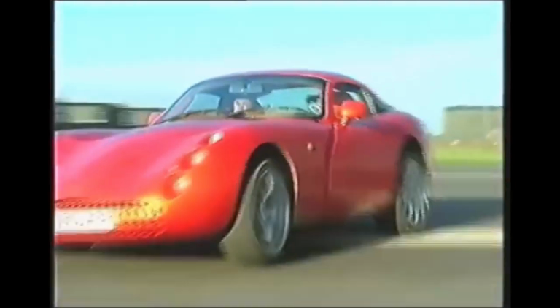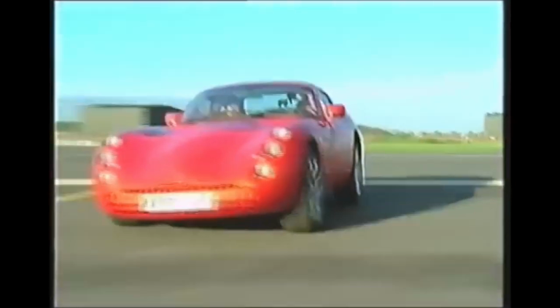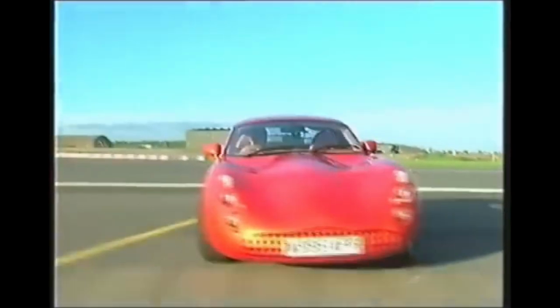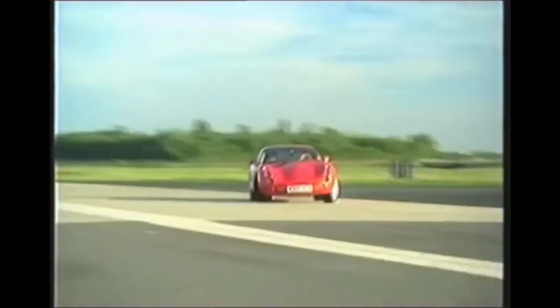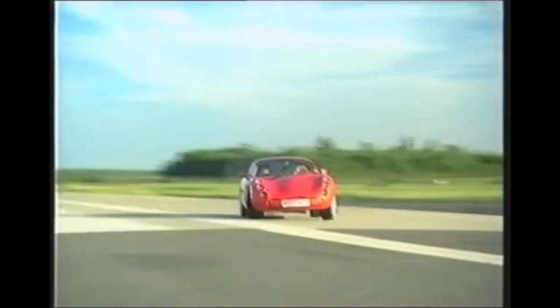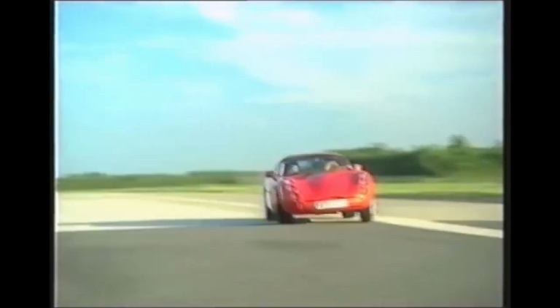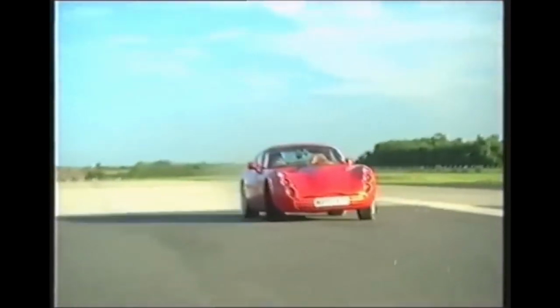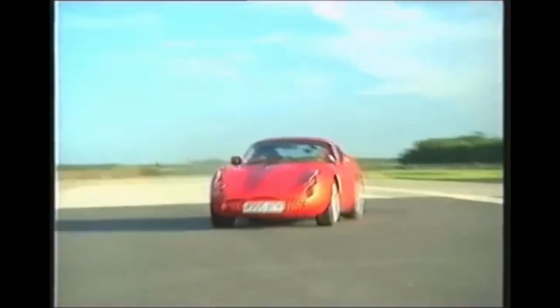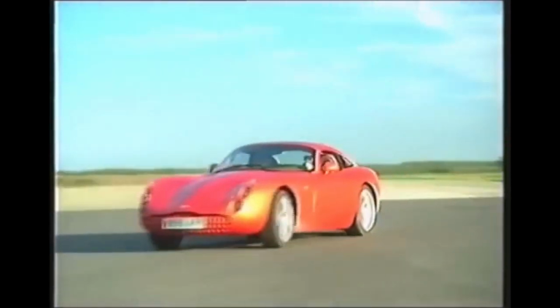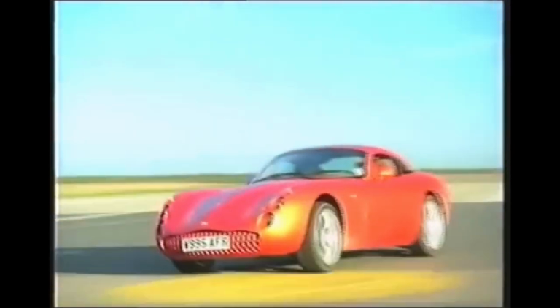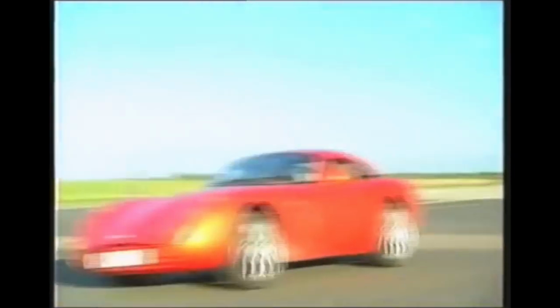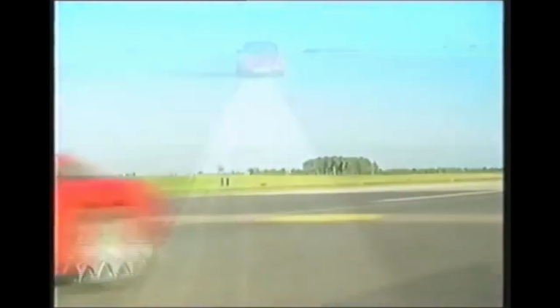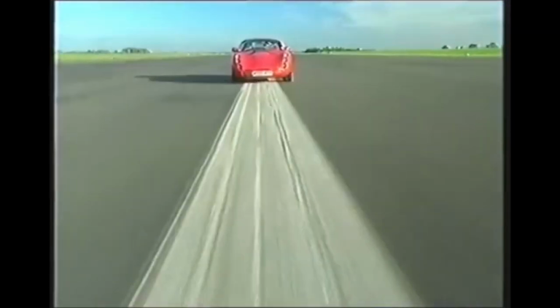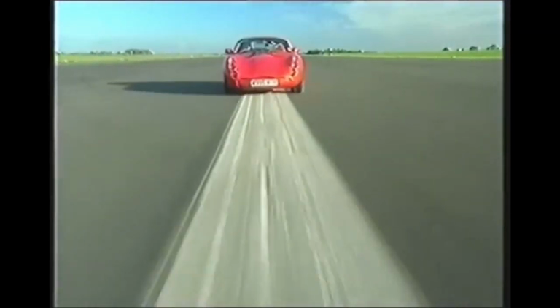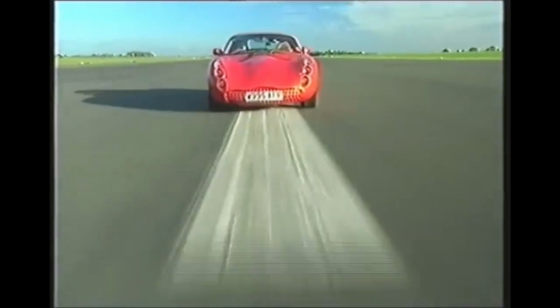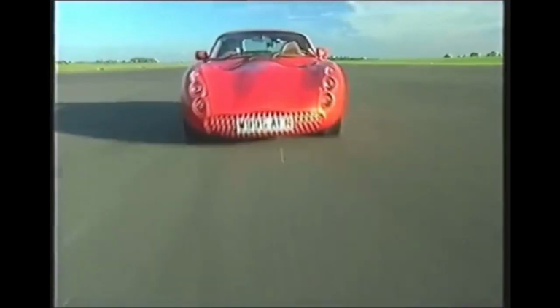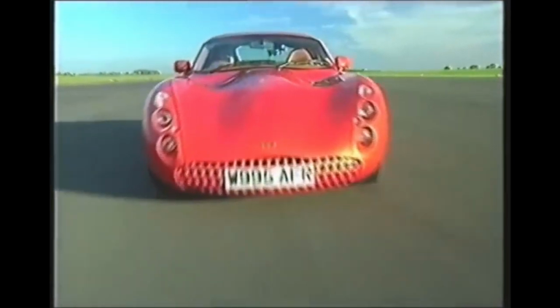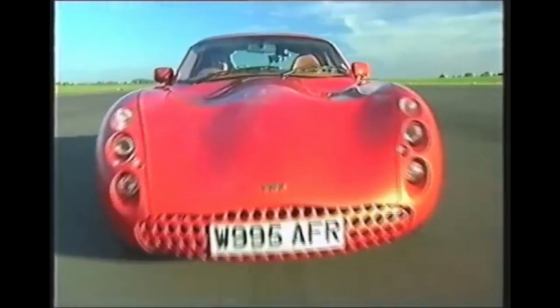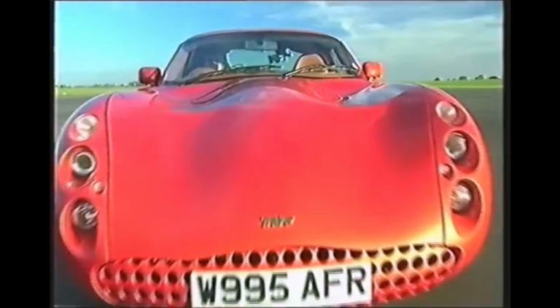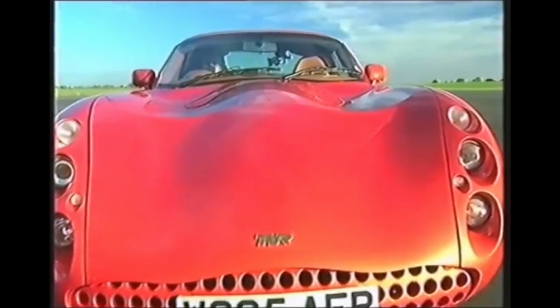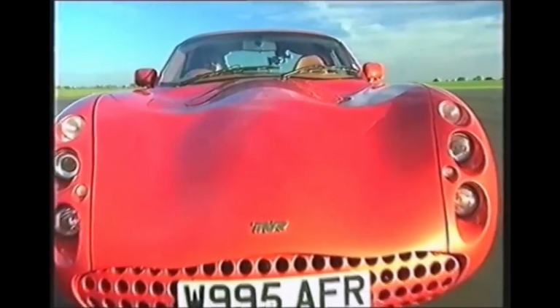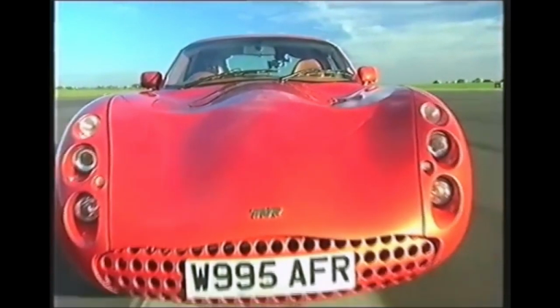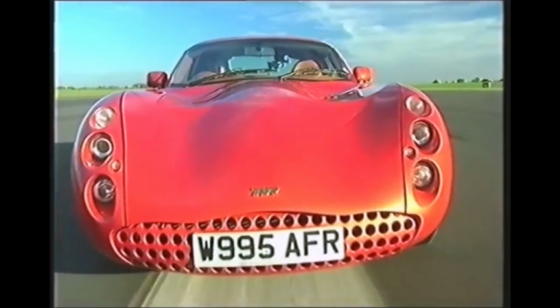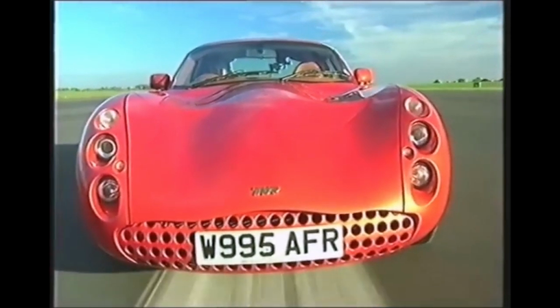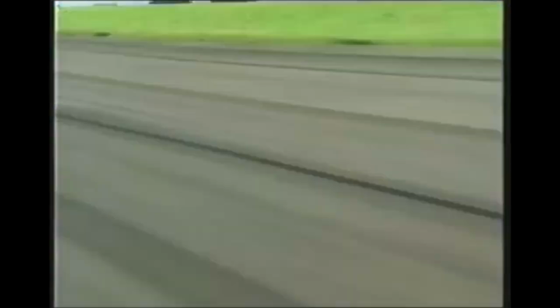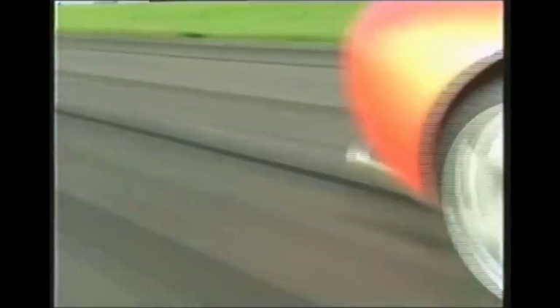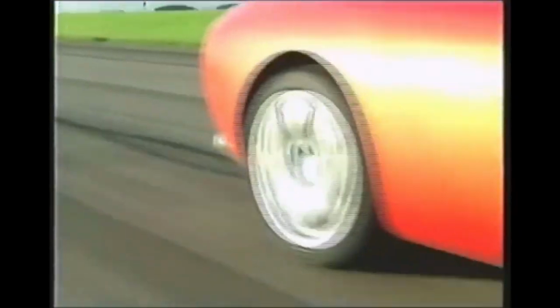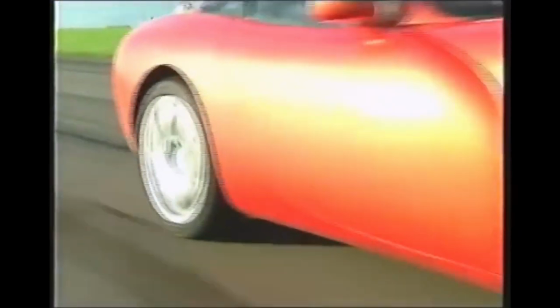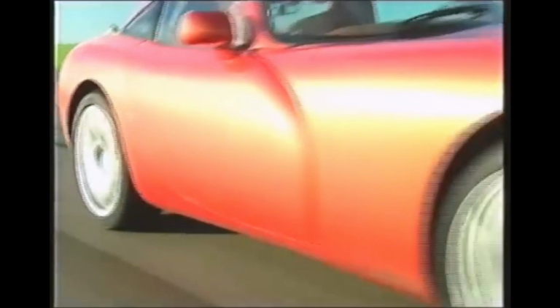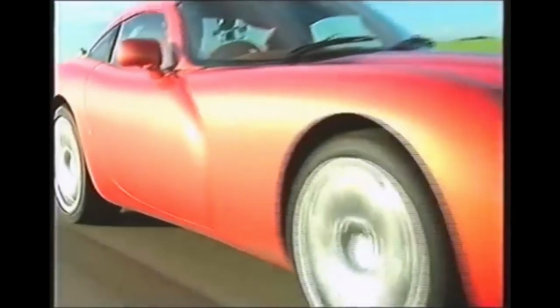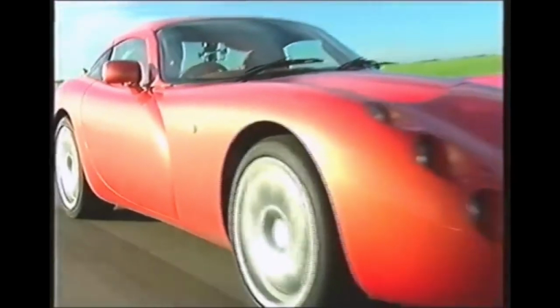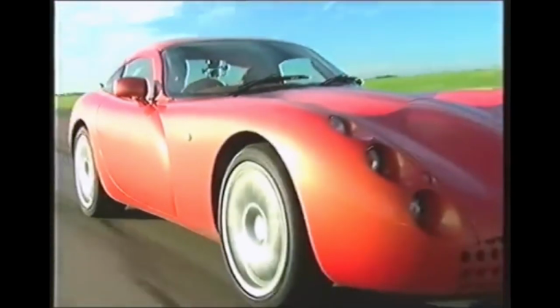TVR say they plan to take on the likes of Jaguar, but I don't think that's realistic. This is a hand-built, bare essentials, high-maintenance sports car — not really suitable for everyday use. It's one for the enthusiasts.